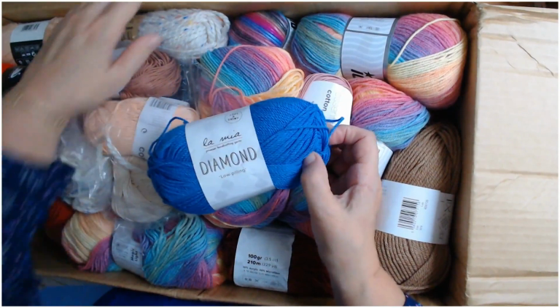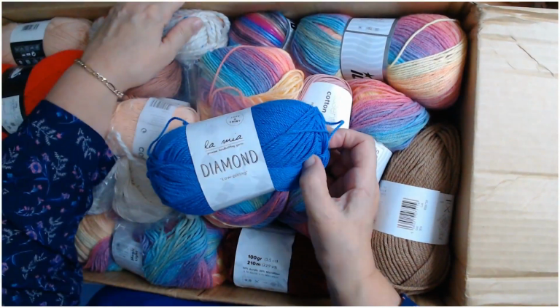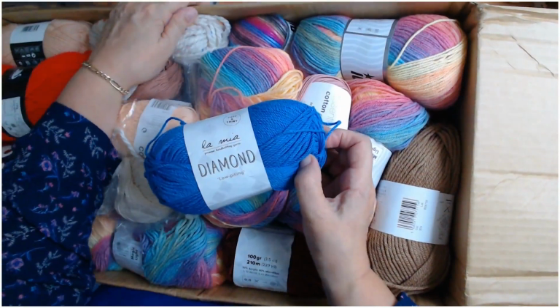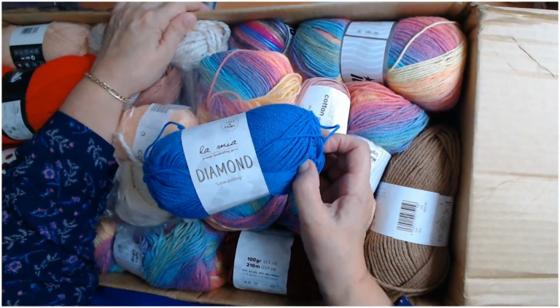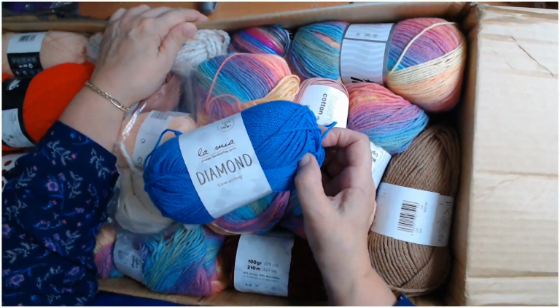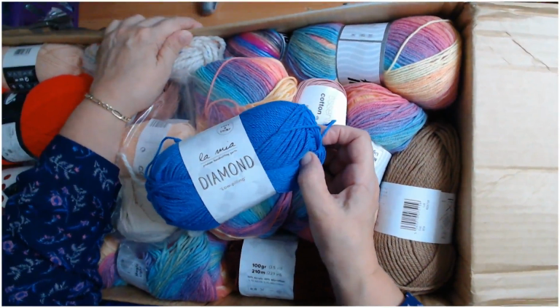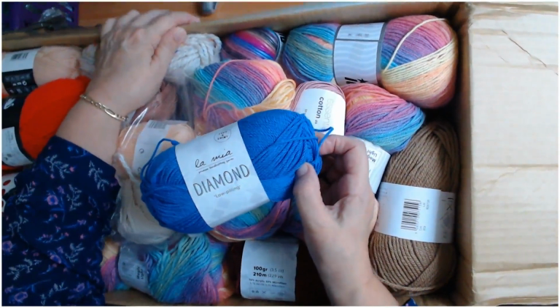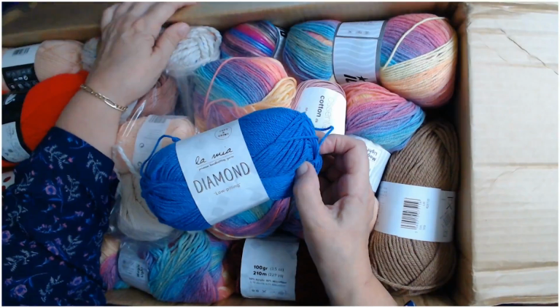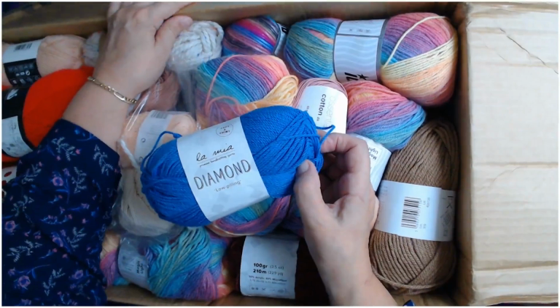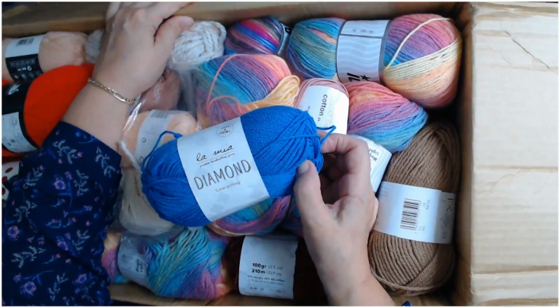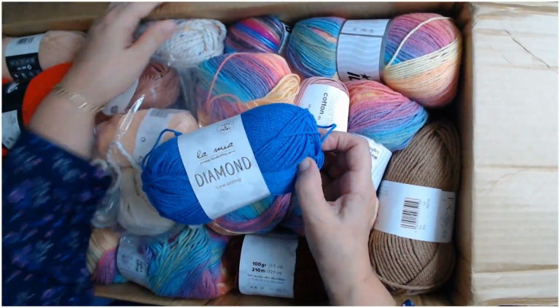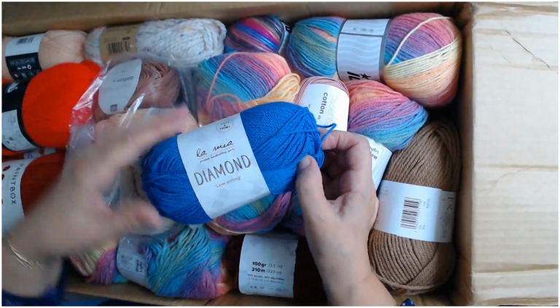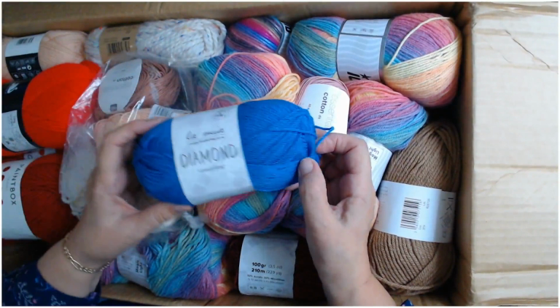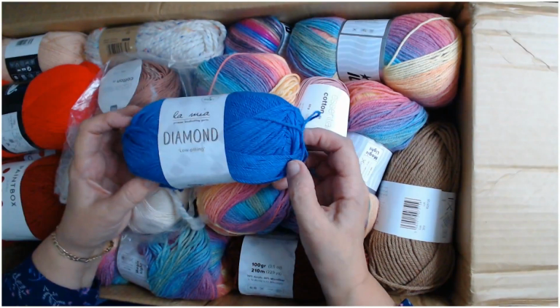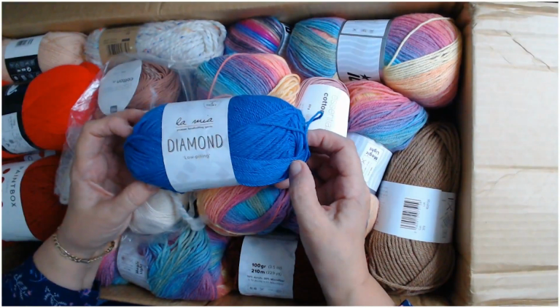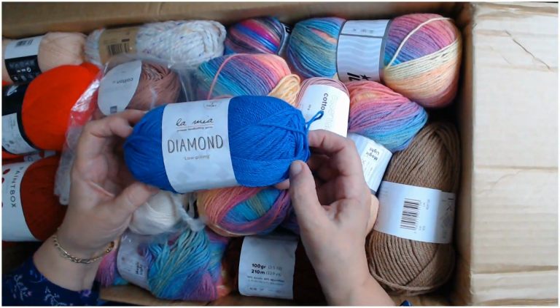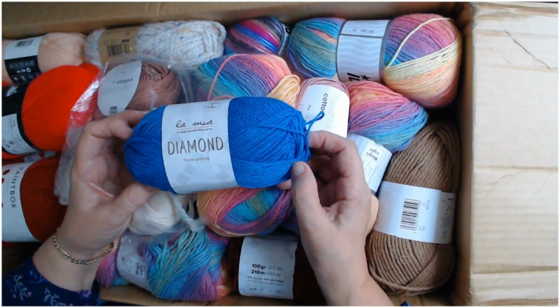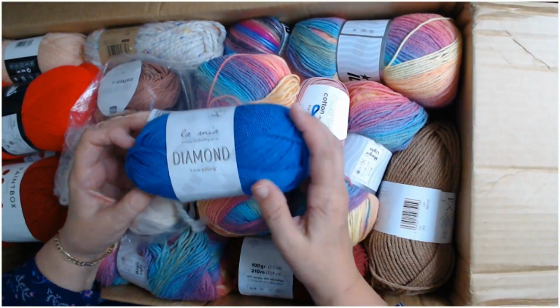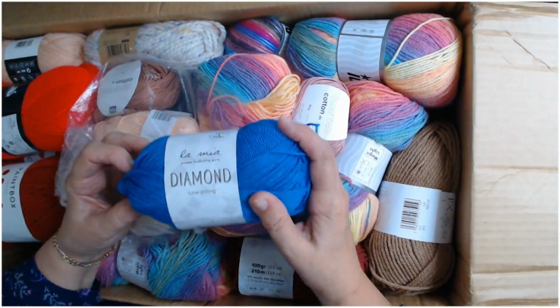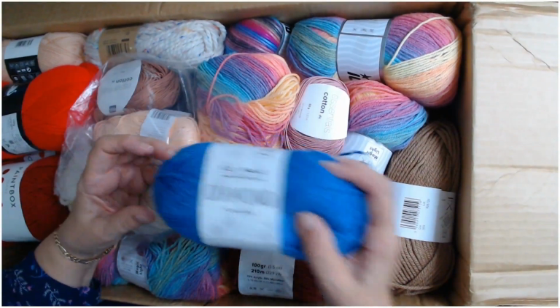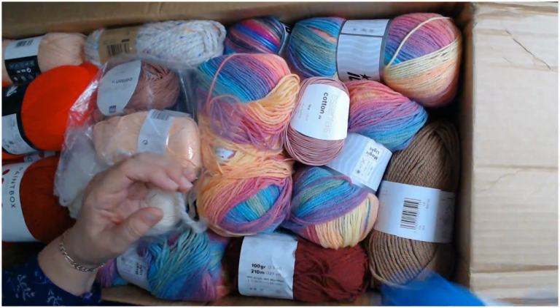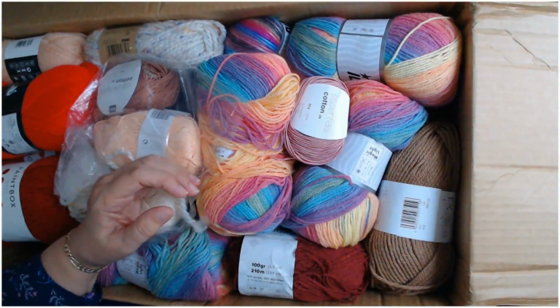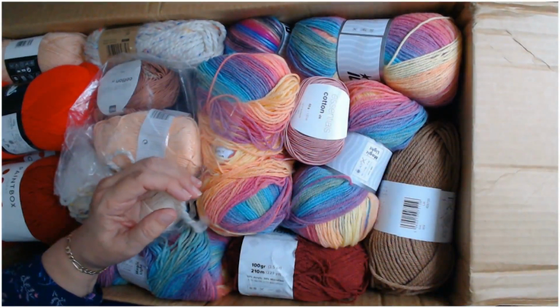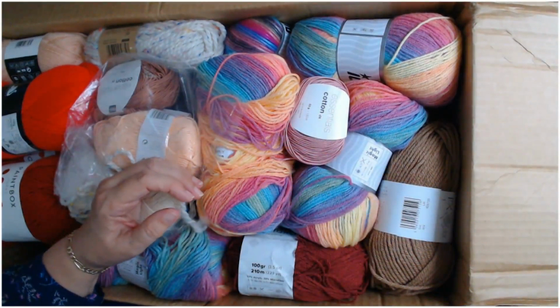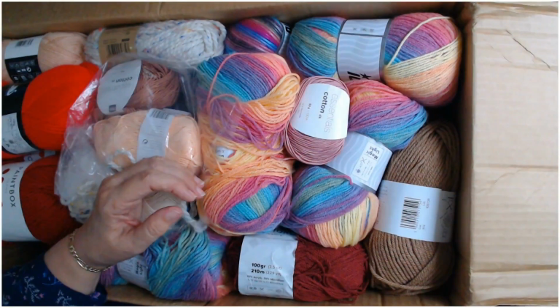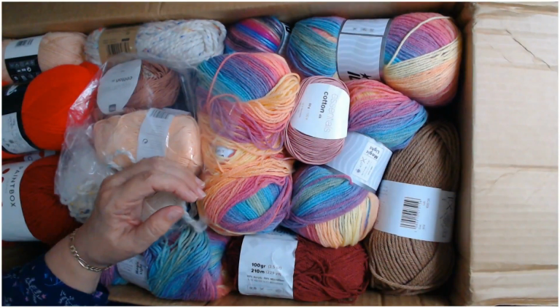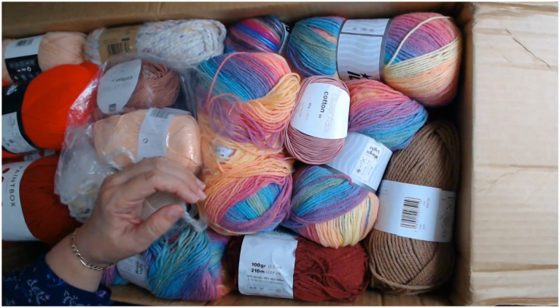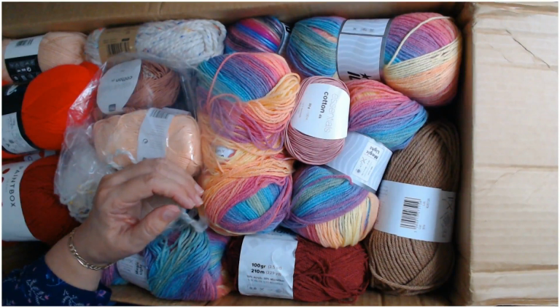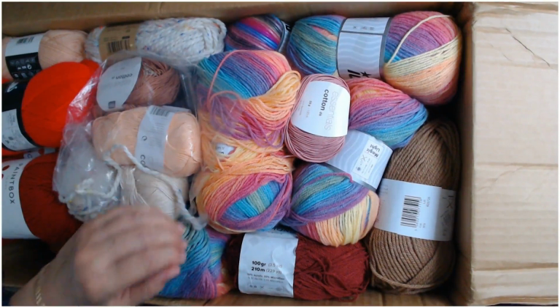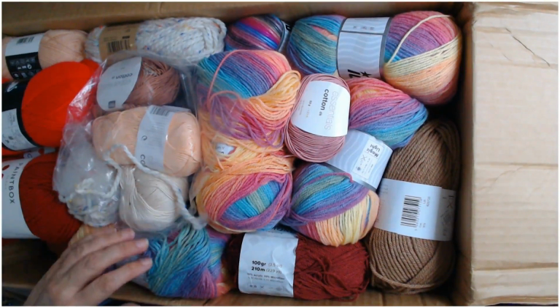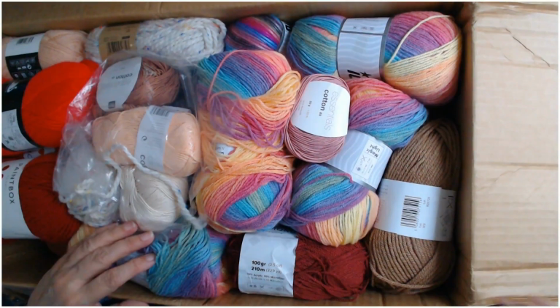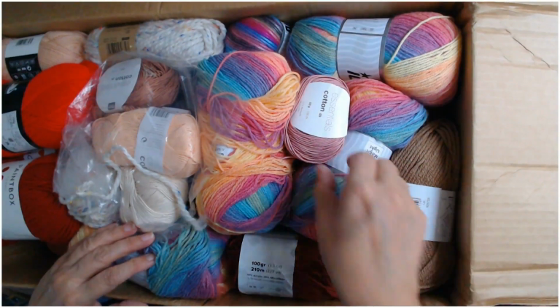That is beautiful — look at that, it looks like a twist in it. It's absolutely beautiful. I'm going to pop that aside and put it in my little basket.